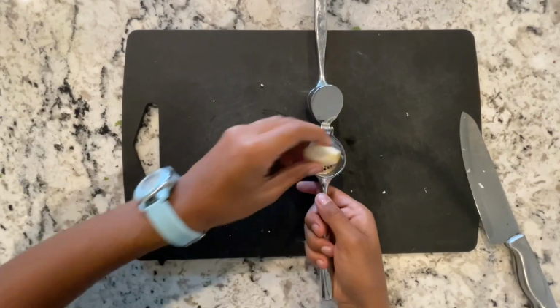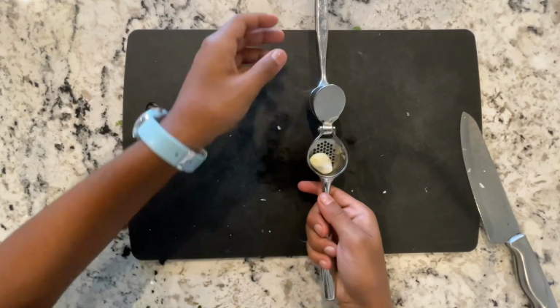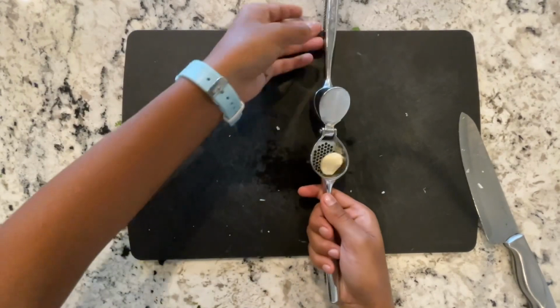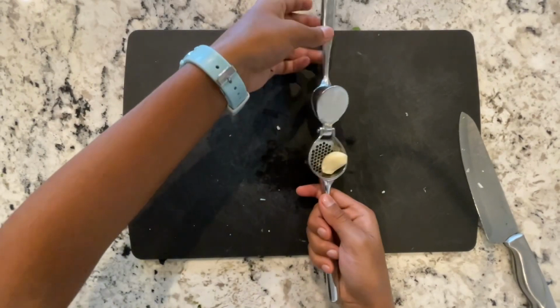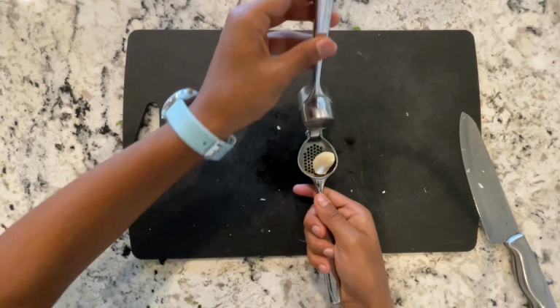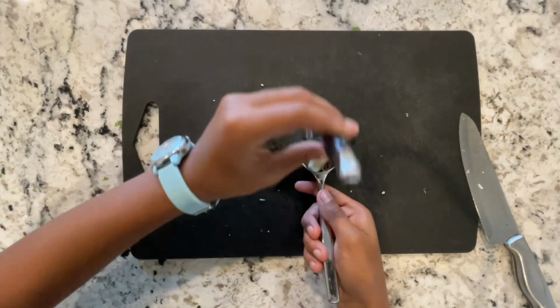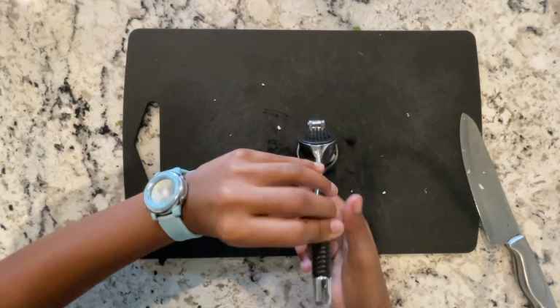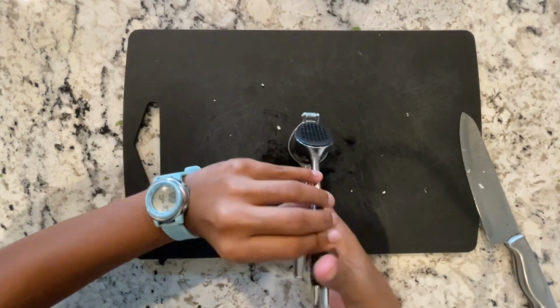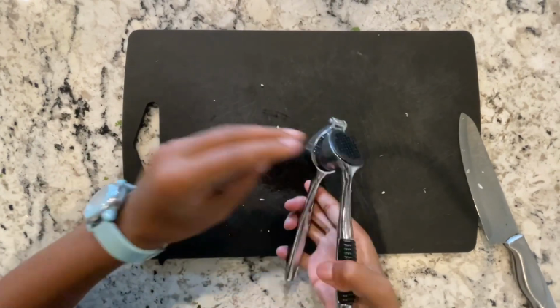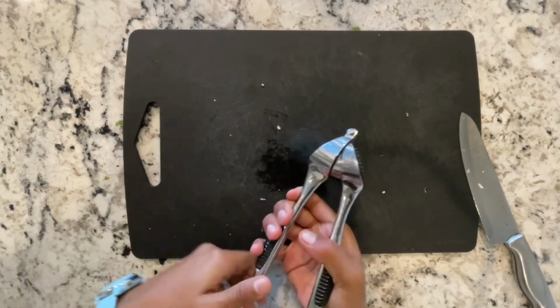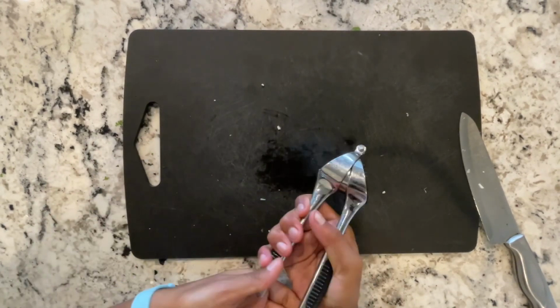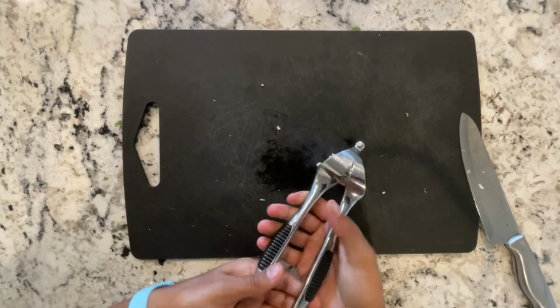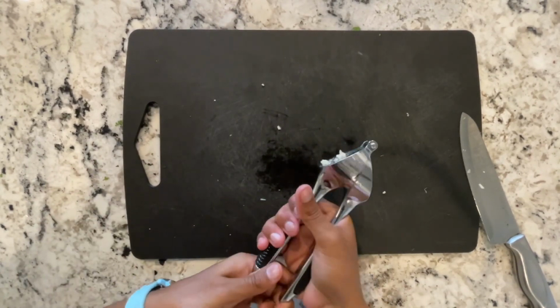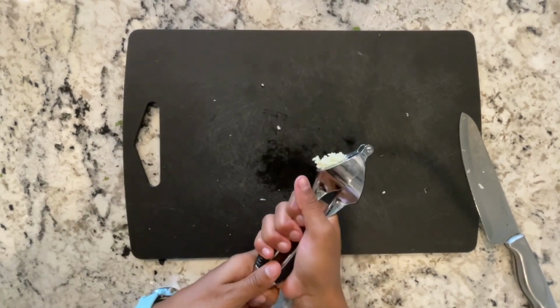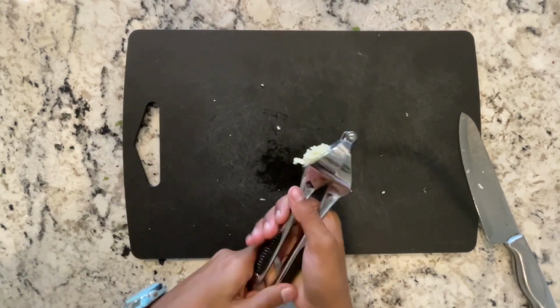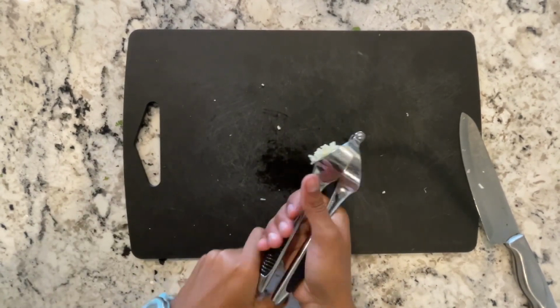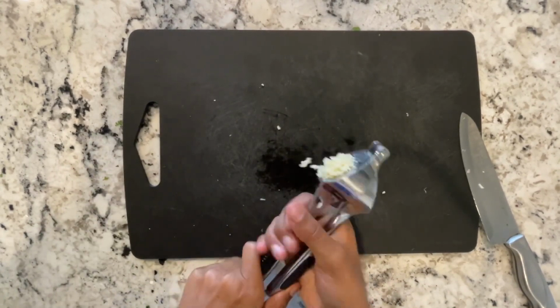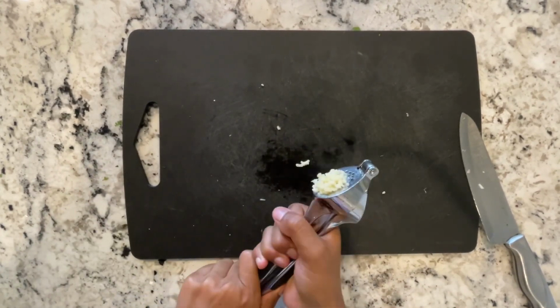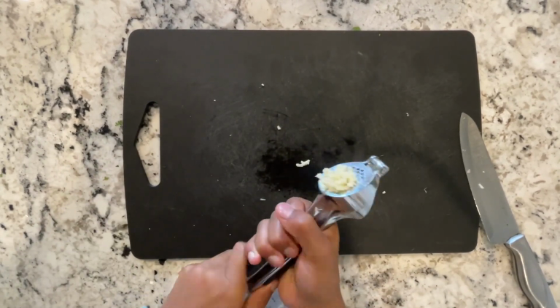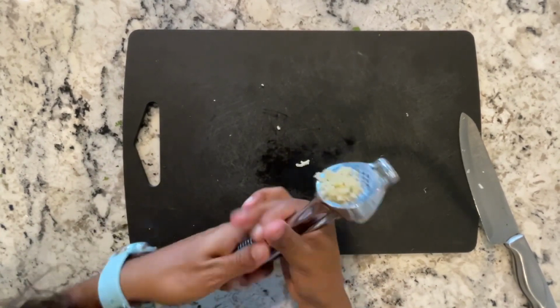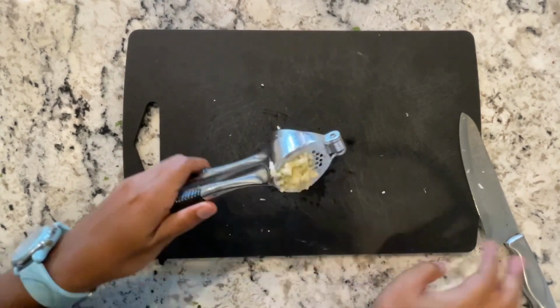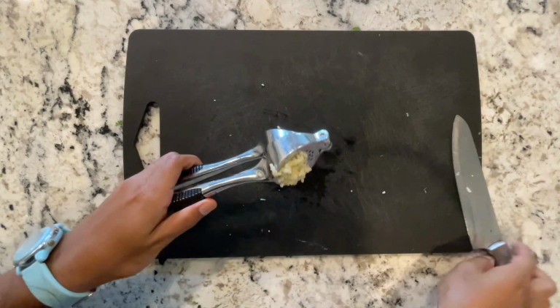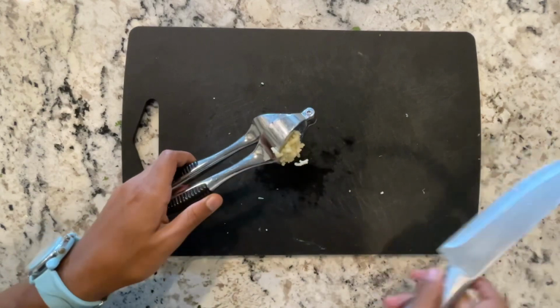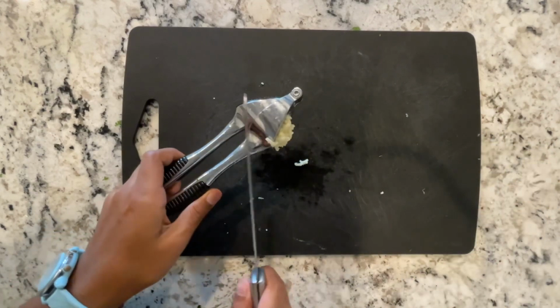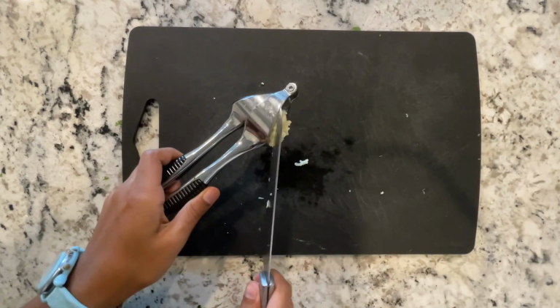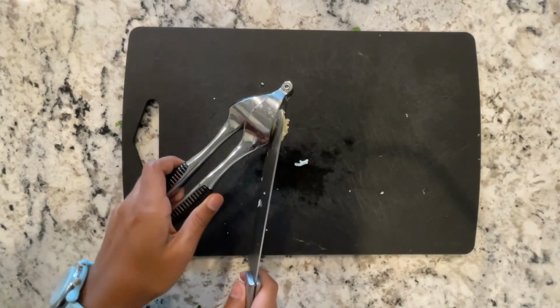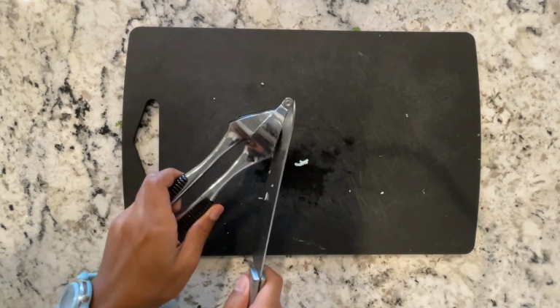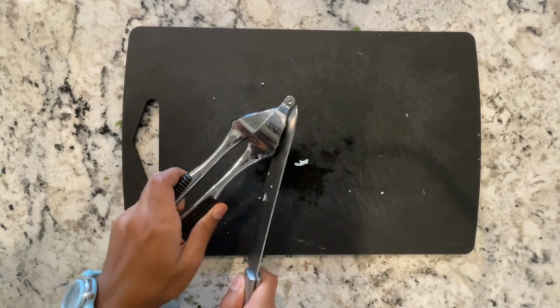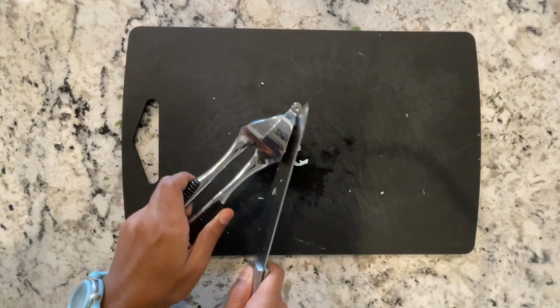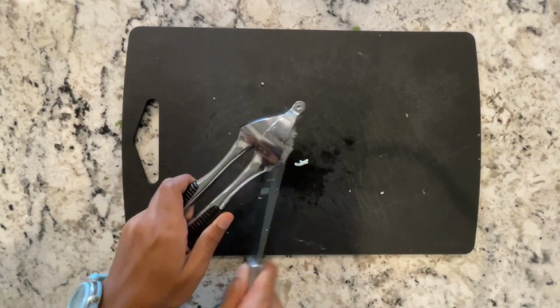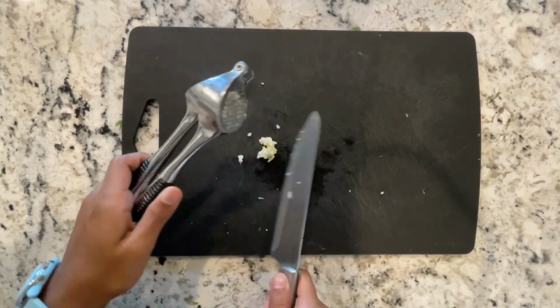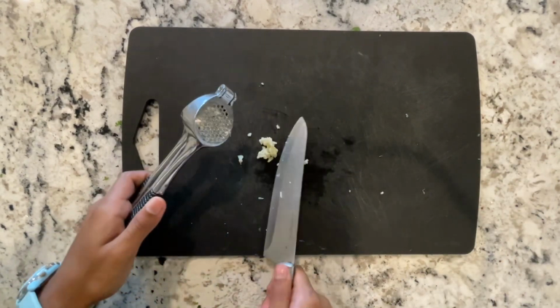Or the second way is to use a garlic press. You won't get as much garlic, but it'll go a little faster. And to get the most garlic out, you're just going to want to scrape it all out with the knife.